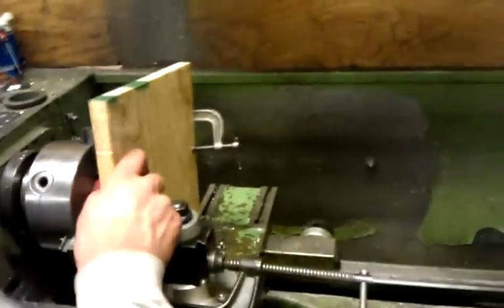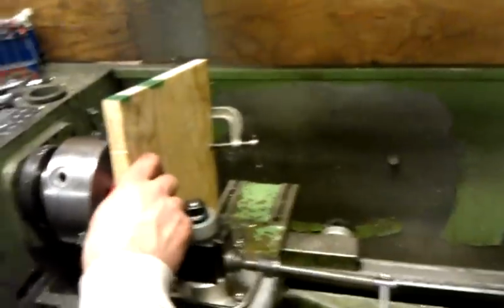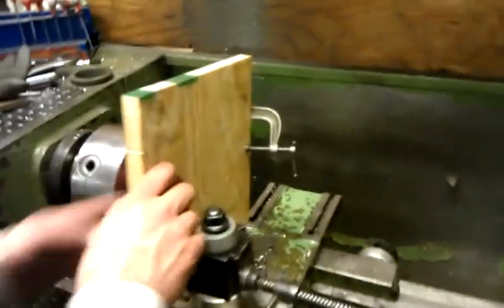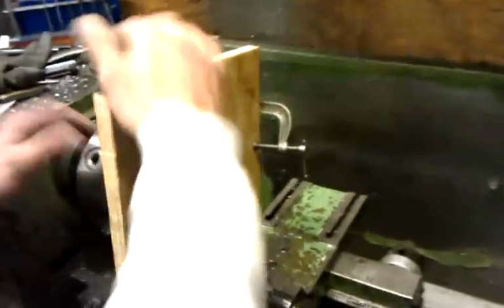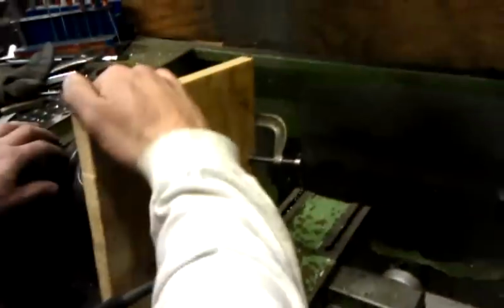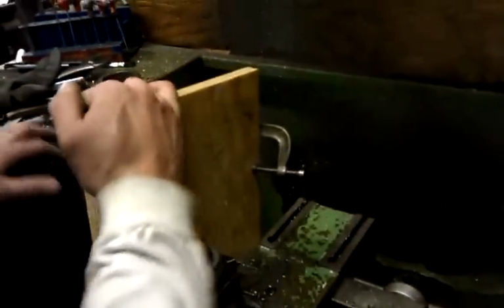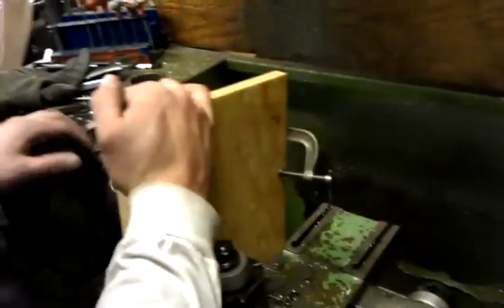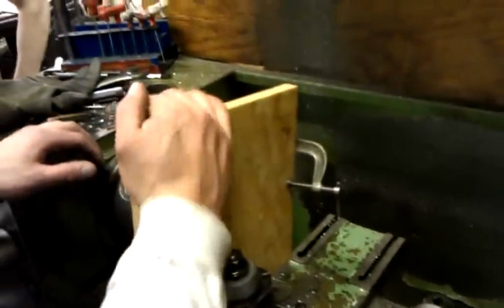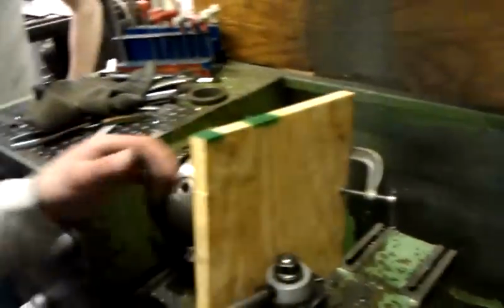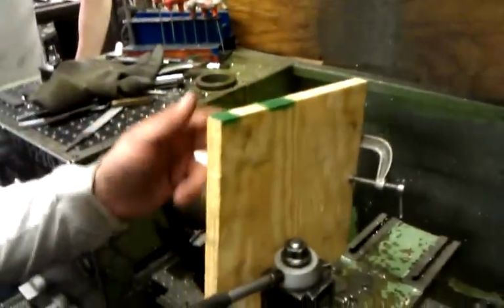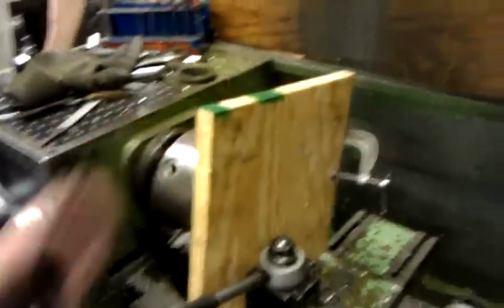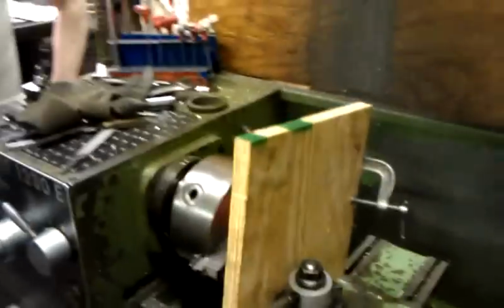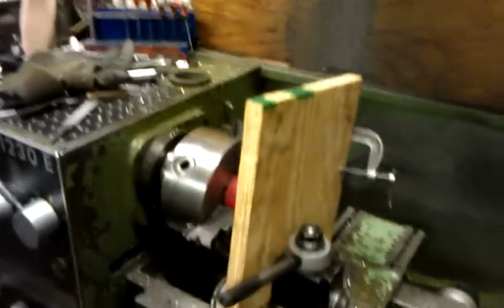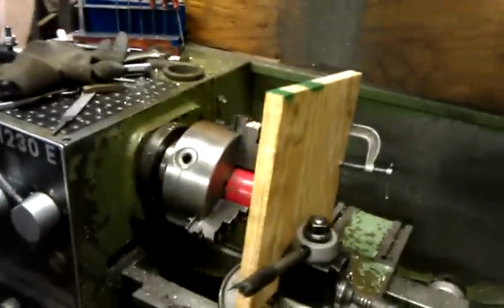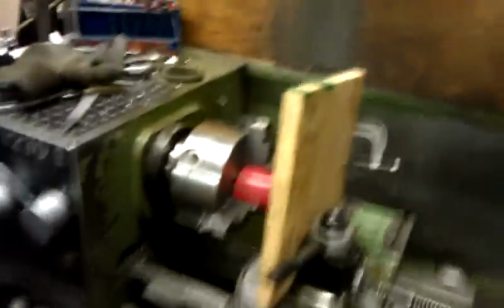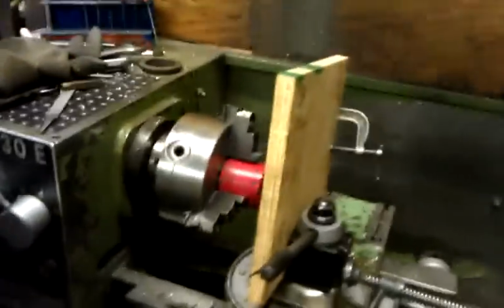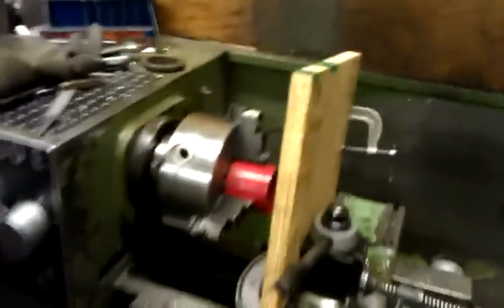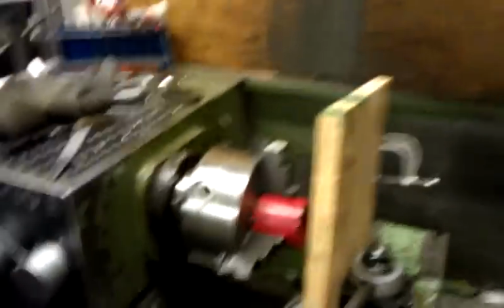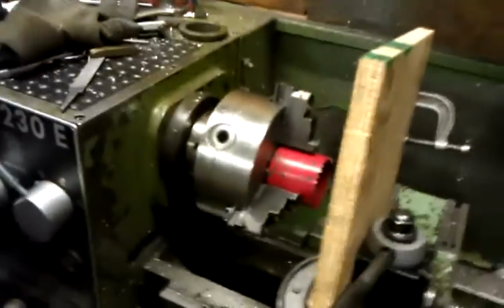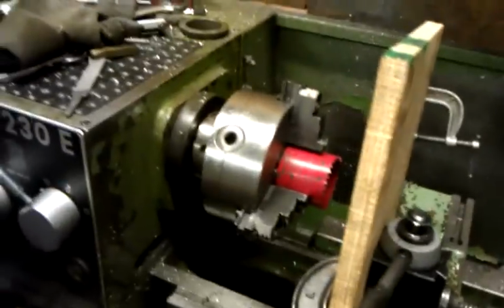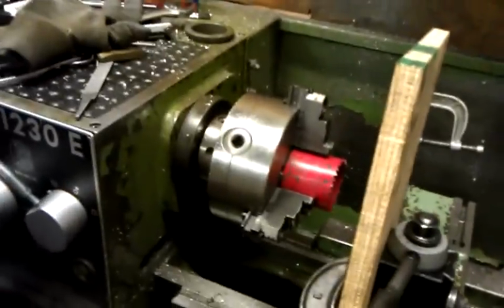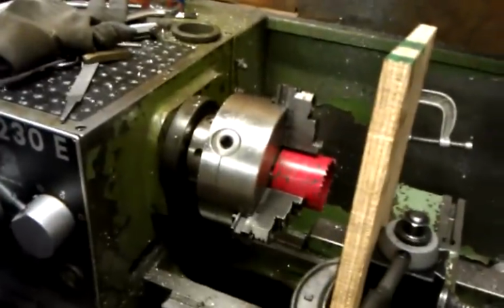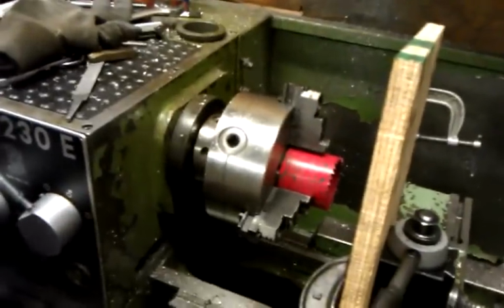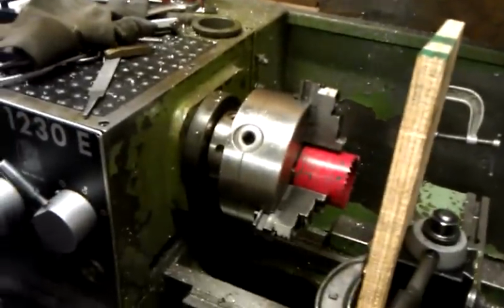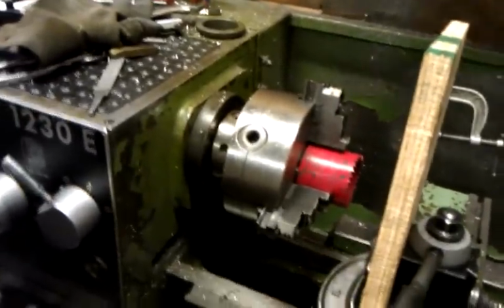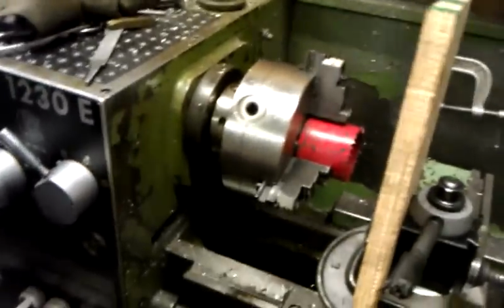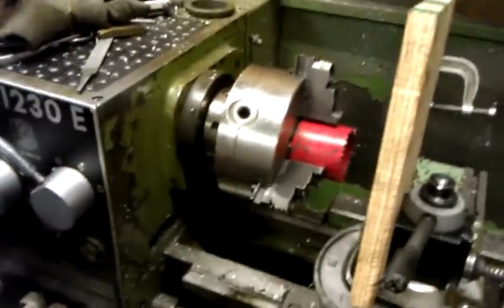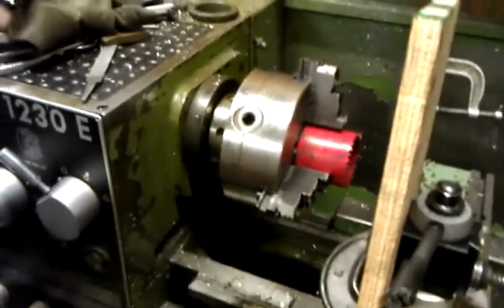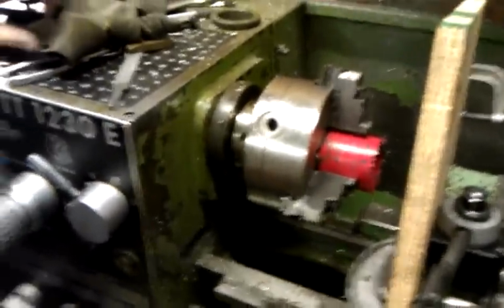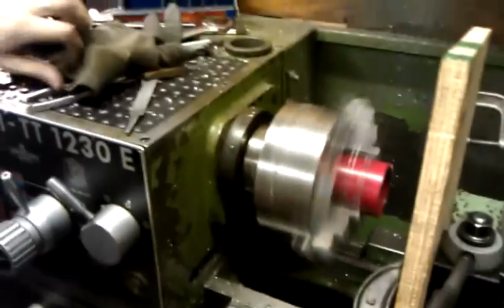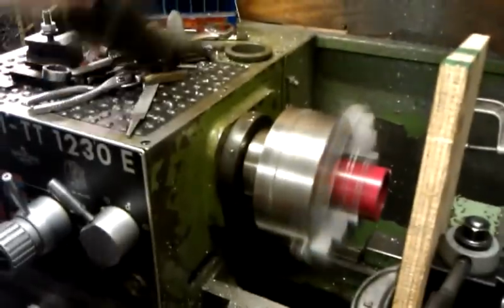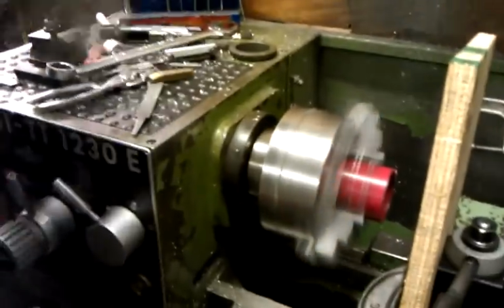Three C-clamps. Are you concerned about the deflection in this piece of wood? Not even a little bit. We have the appropriate feeds and speeds already calculated, which is... Step back, gentlemen. I know just enough to be dangerous.